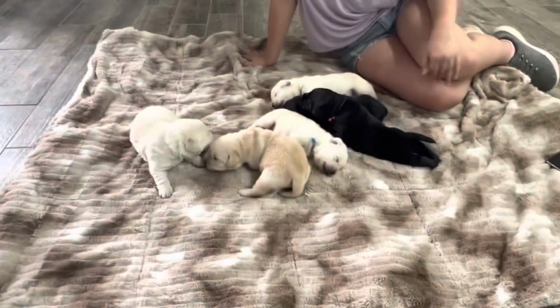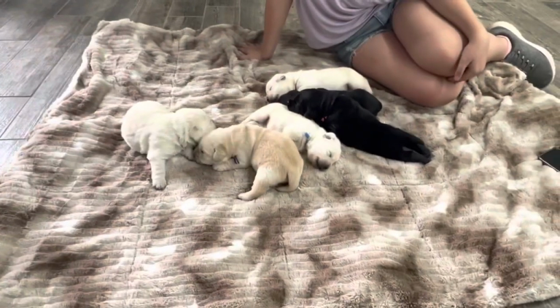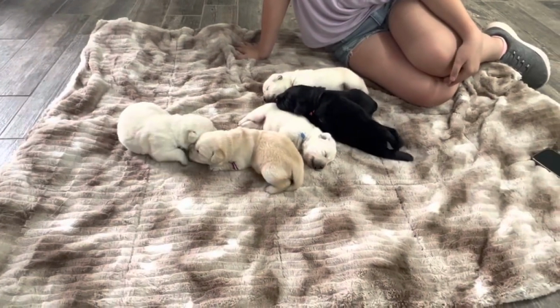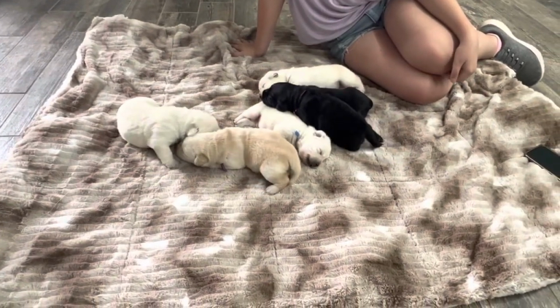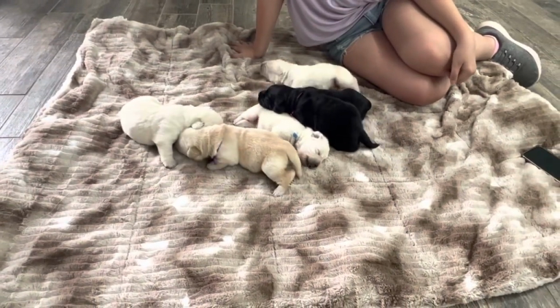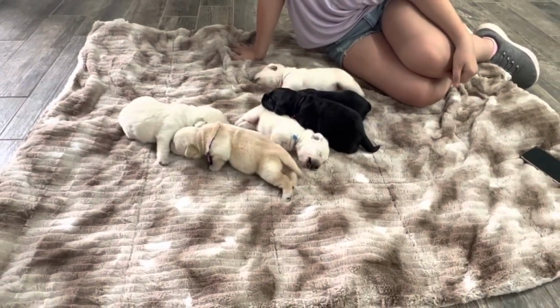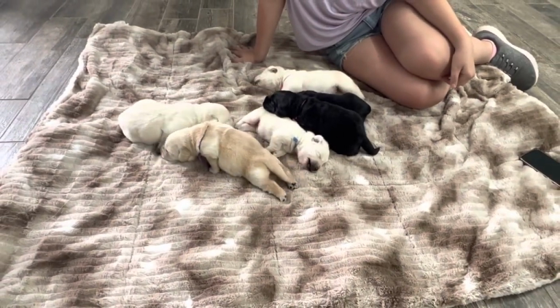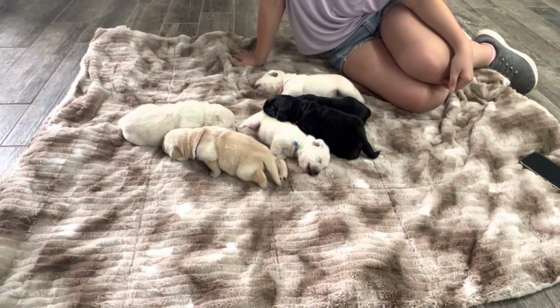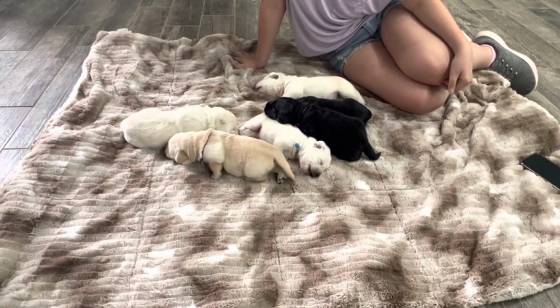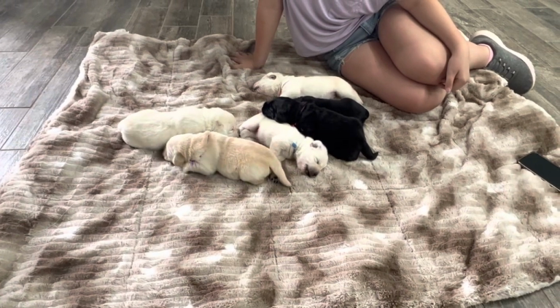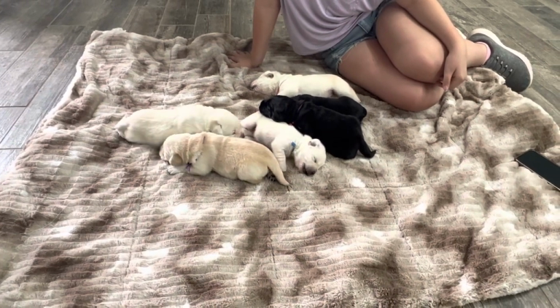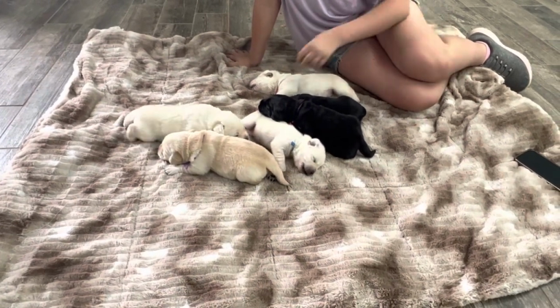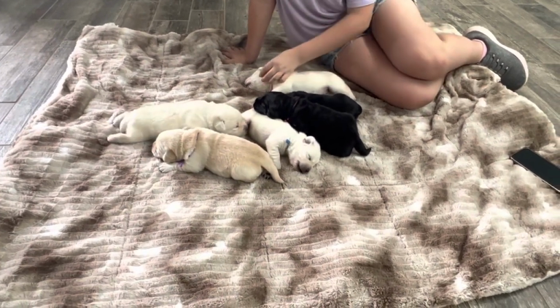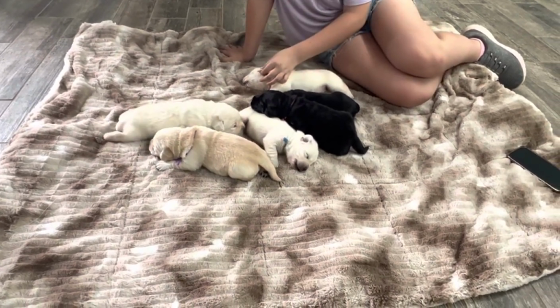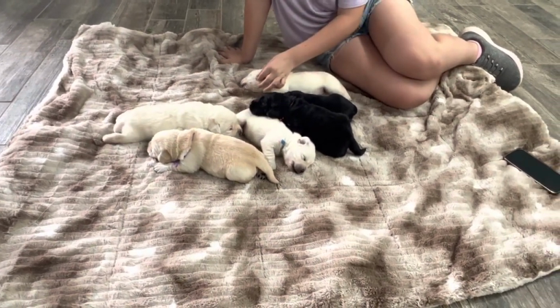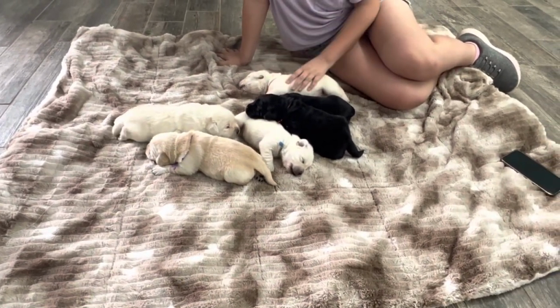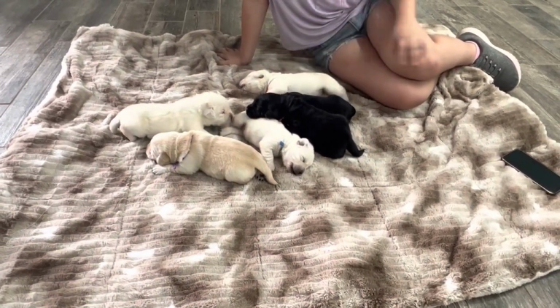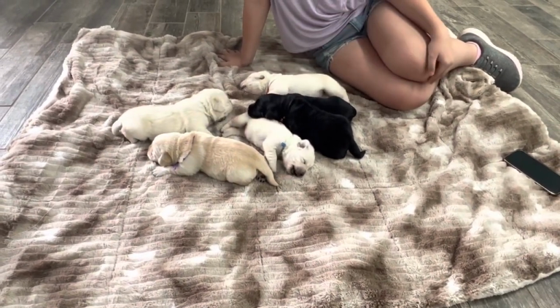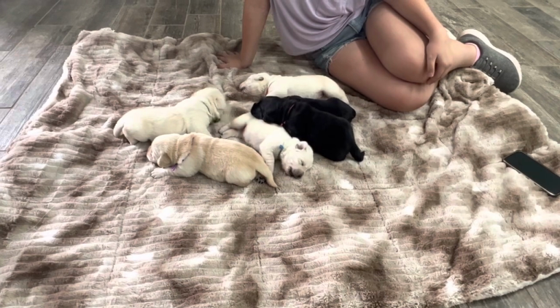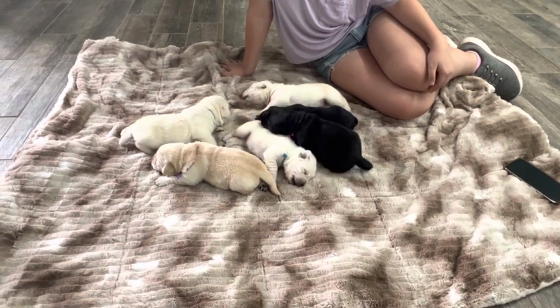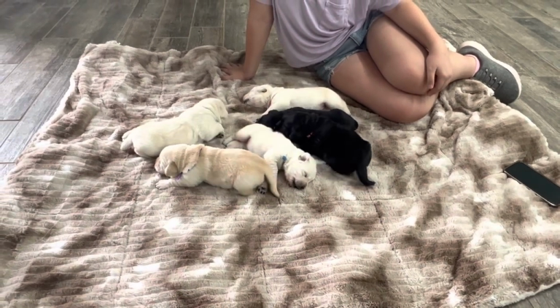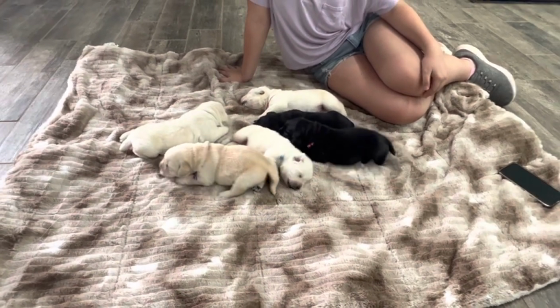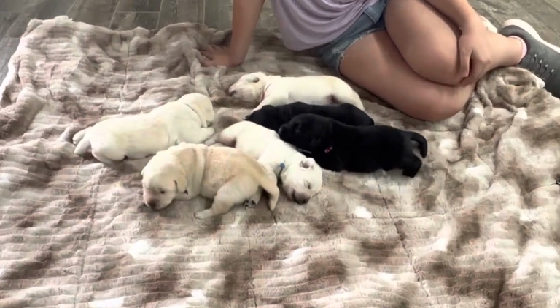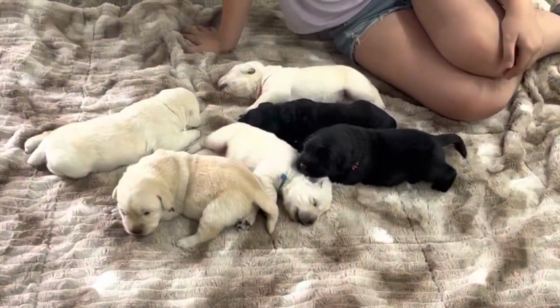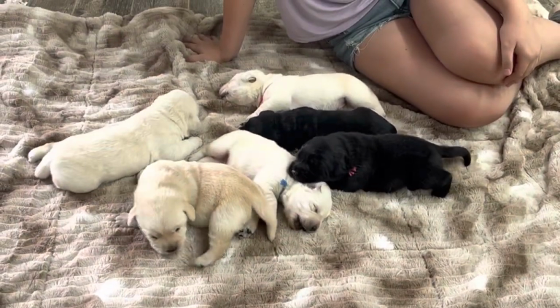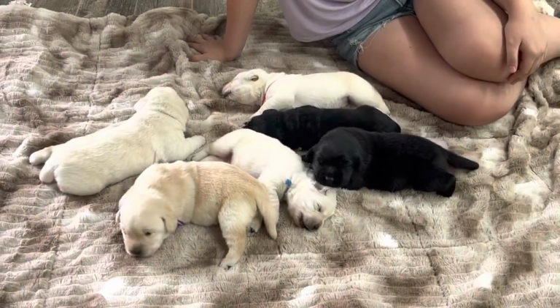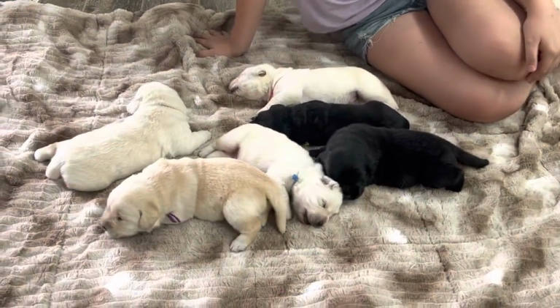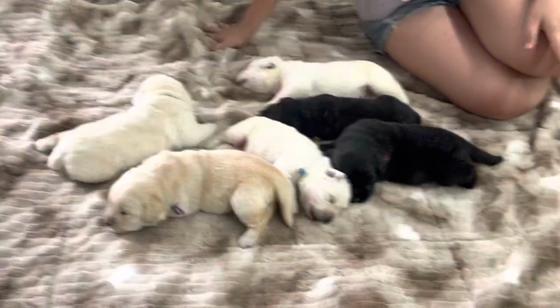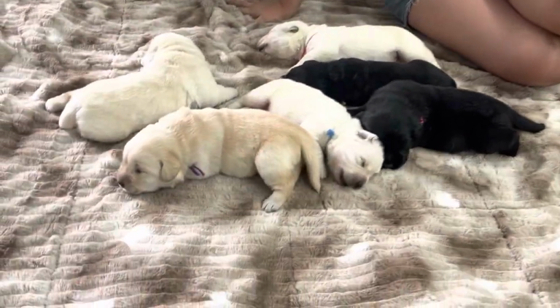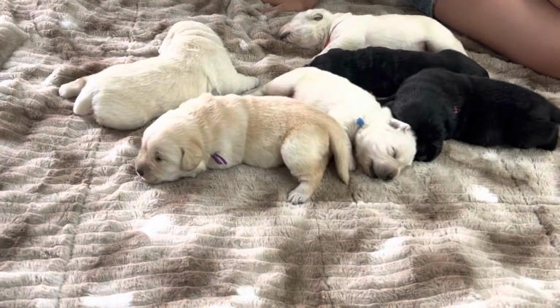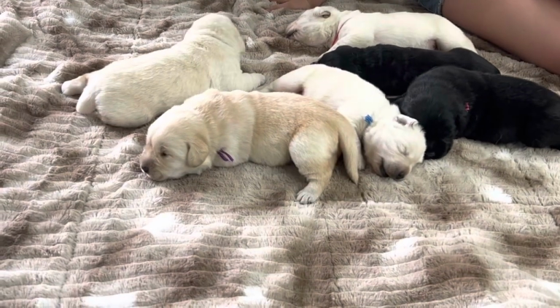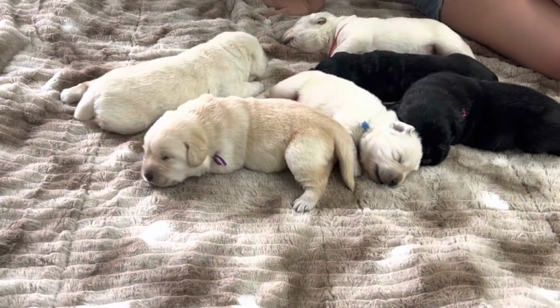The black females will have black noses and black paws. Their eyes and their ears will open here very, very soon. We love when that happens because the whole world opens up to them then. The purple girl's already got hers slitting open a little bit.